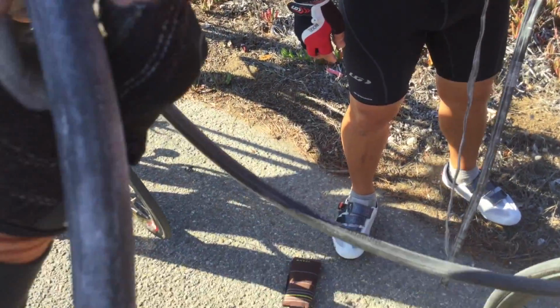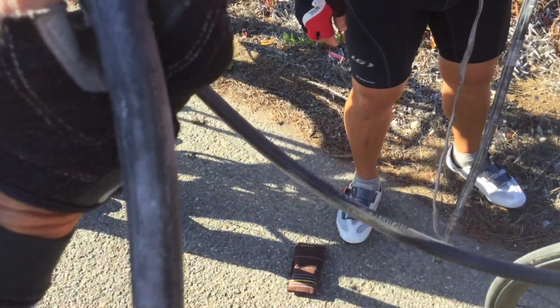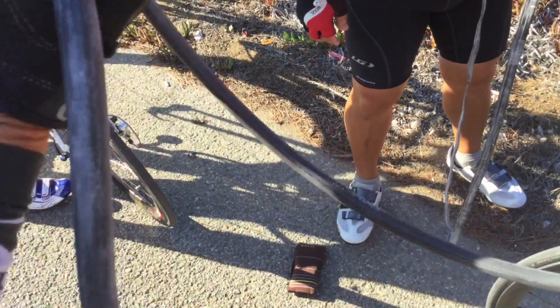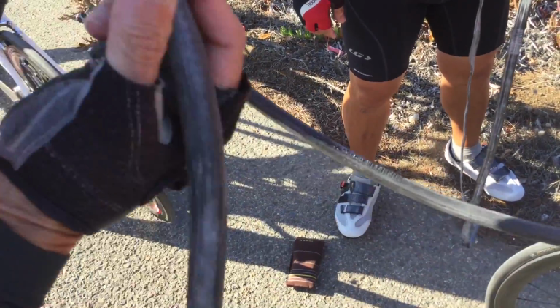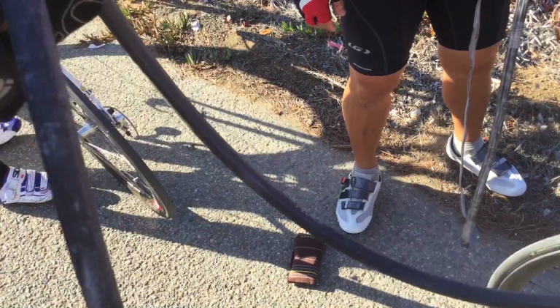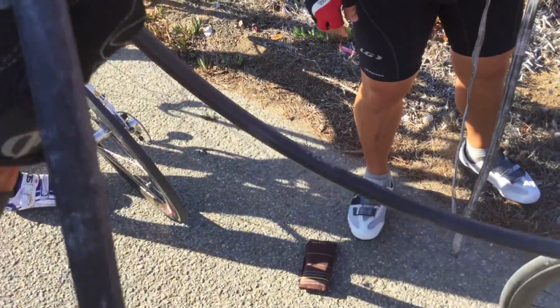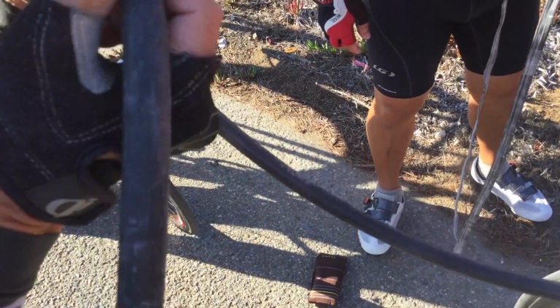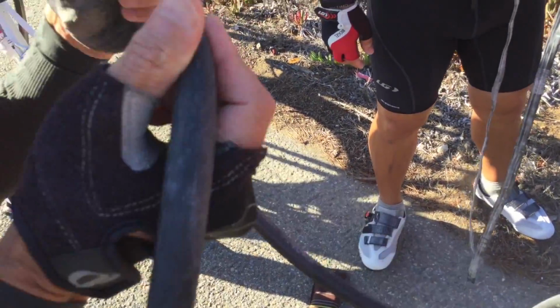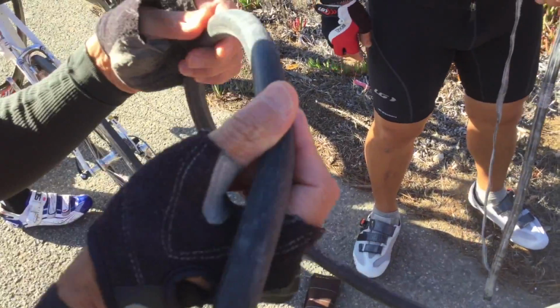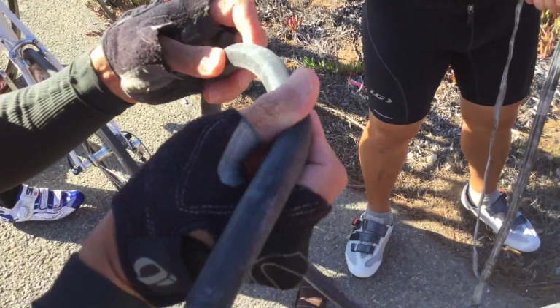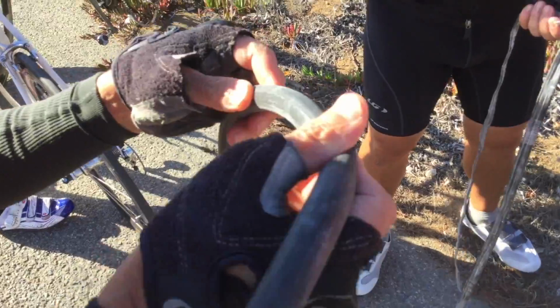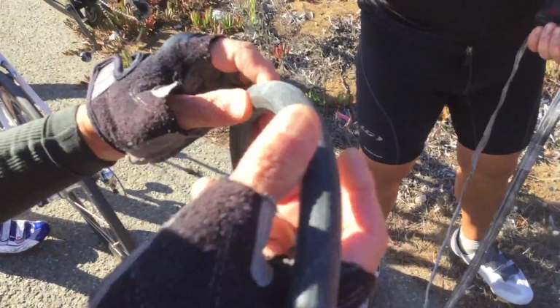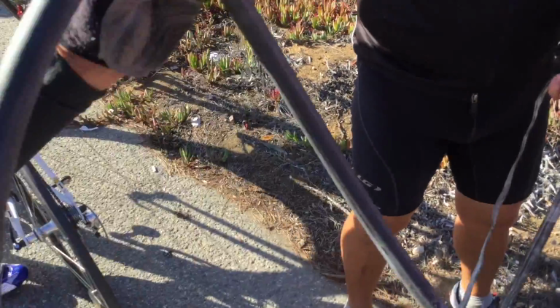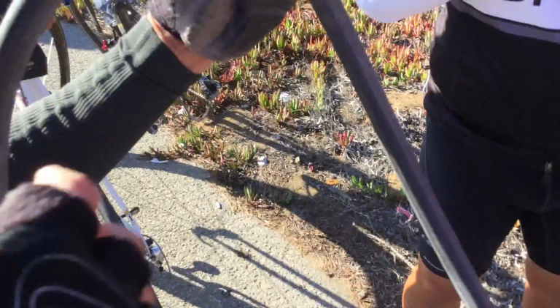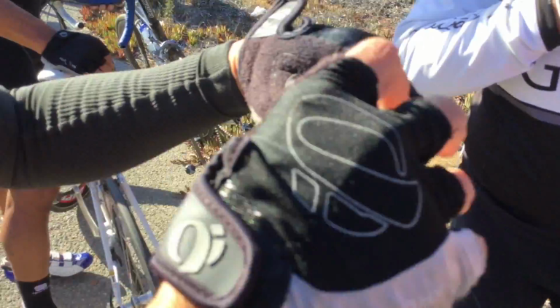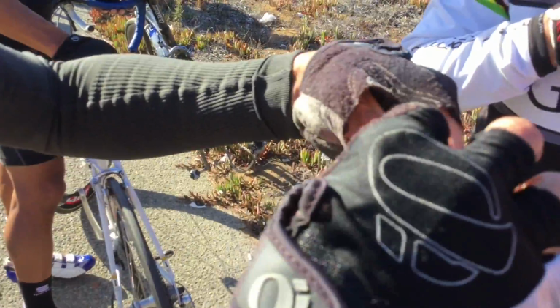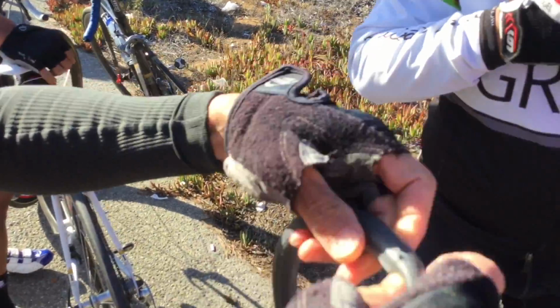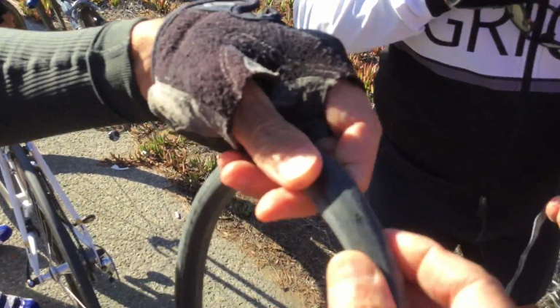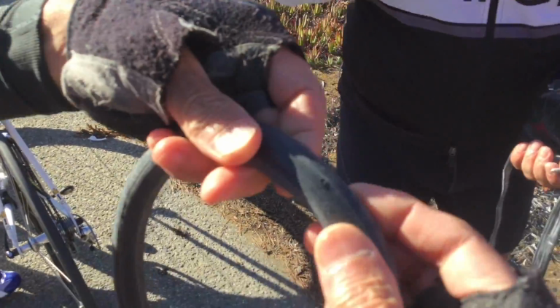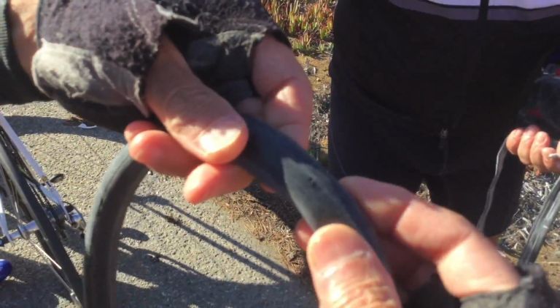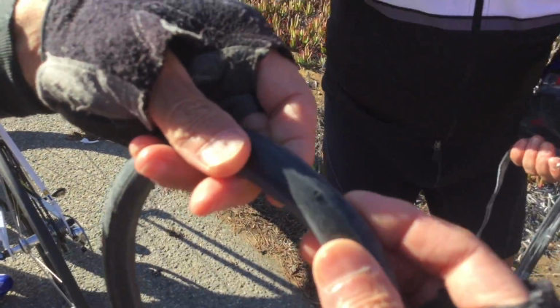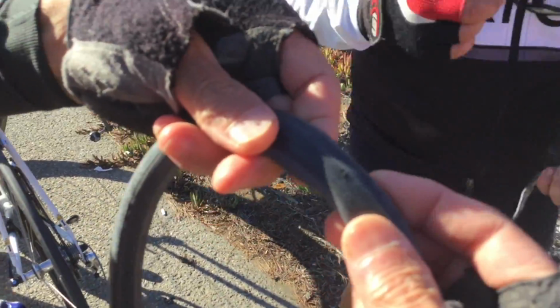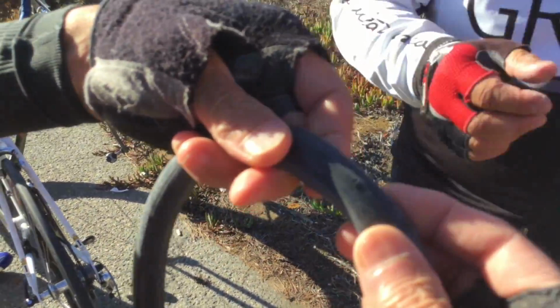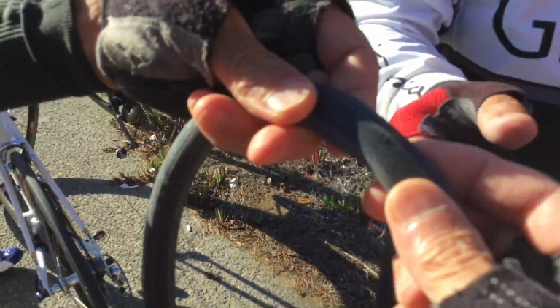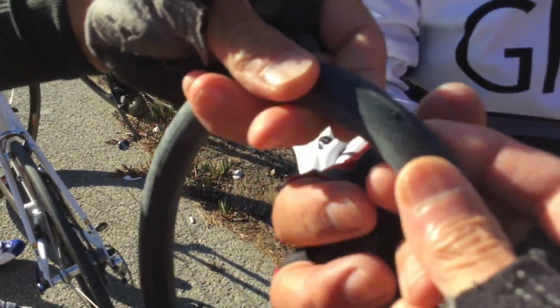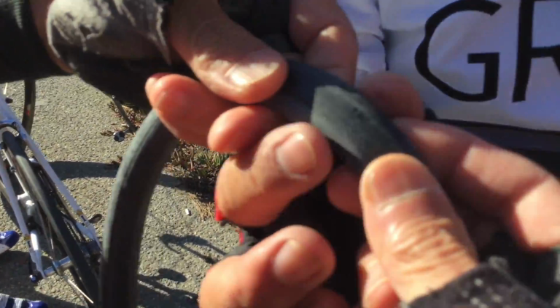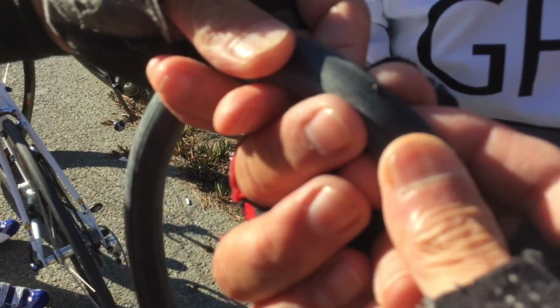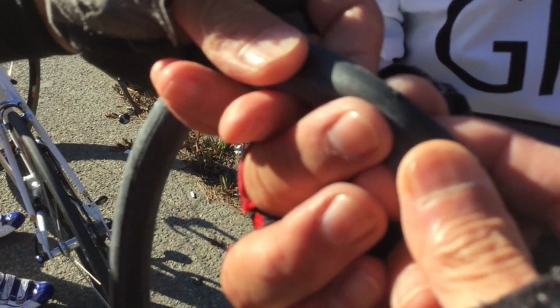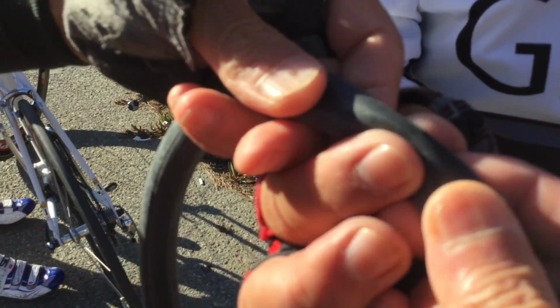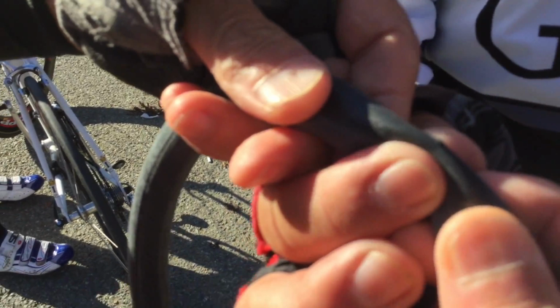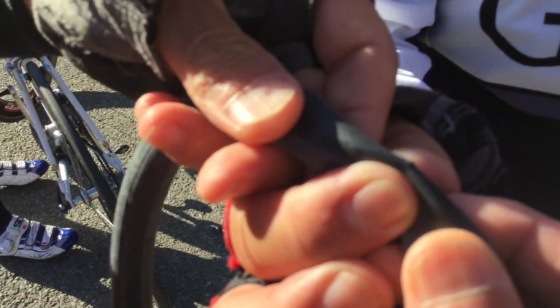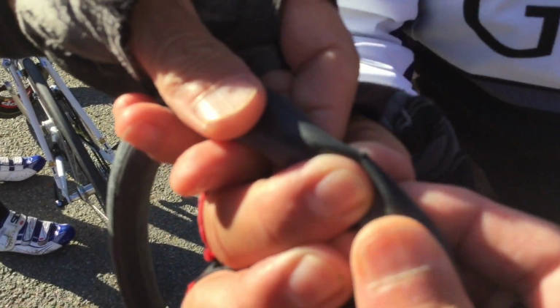I know, that's what the... there it is, found it right there. What is it? 180 from the... is it a pinch flat? Looks like a puncture. Oh, that's a big cut.